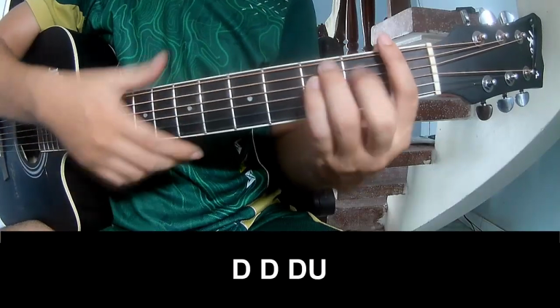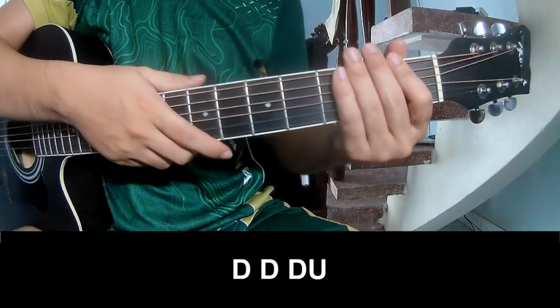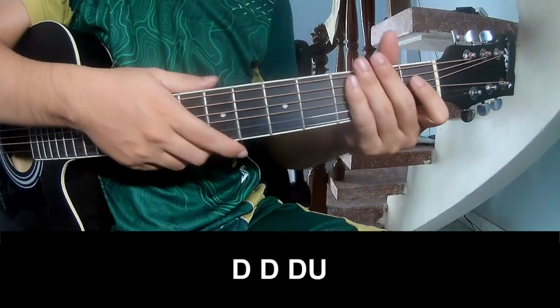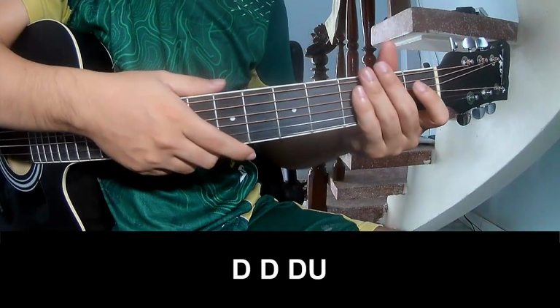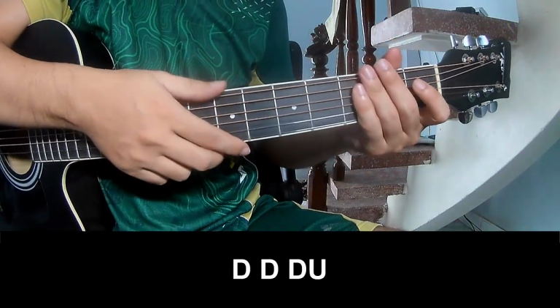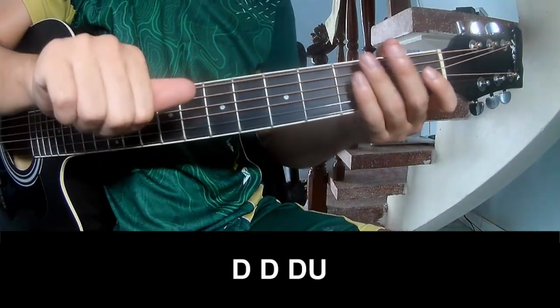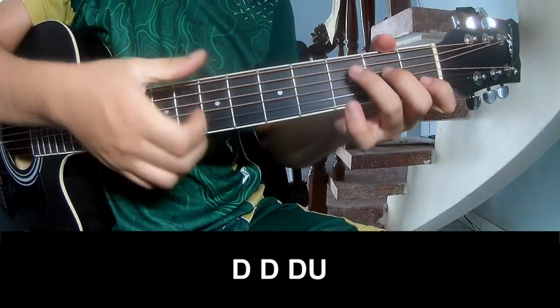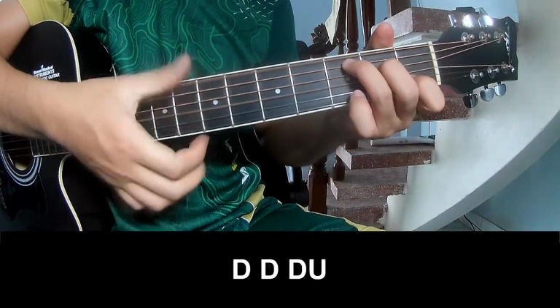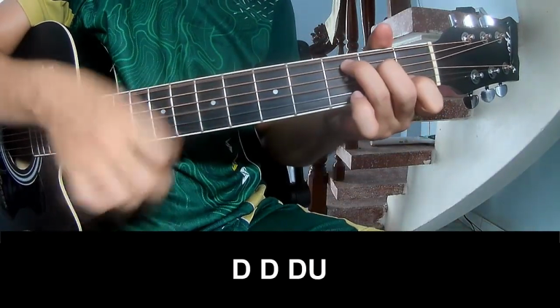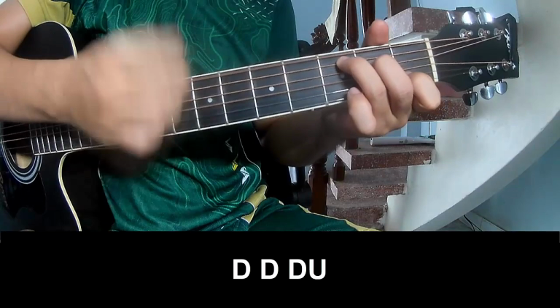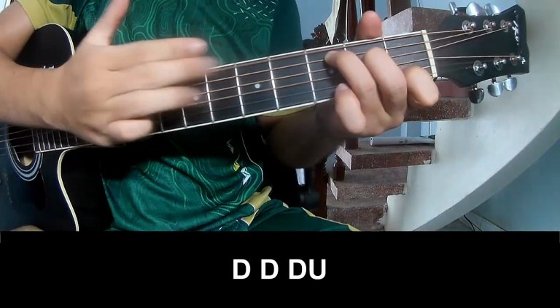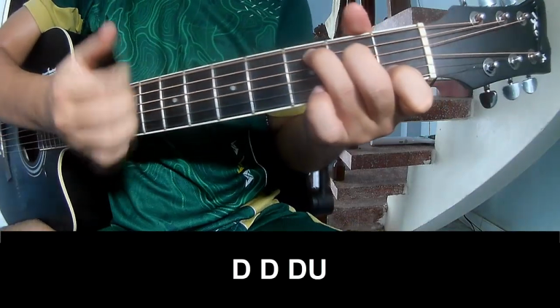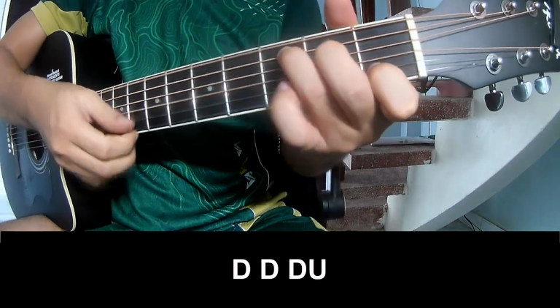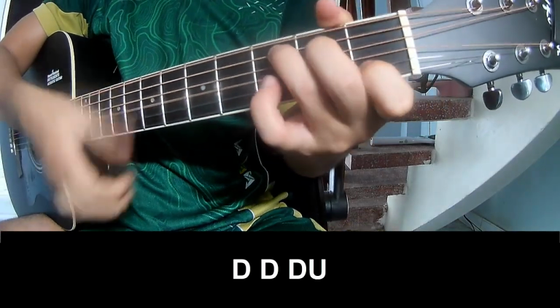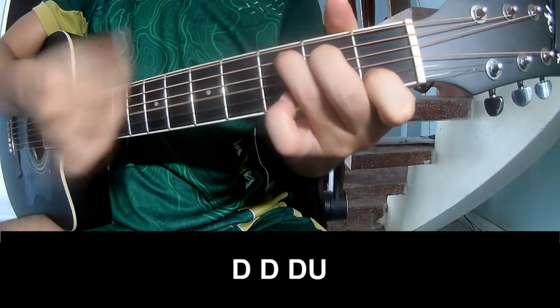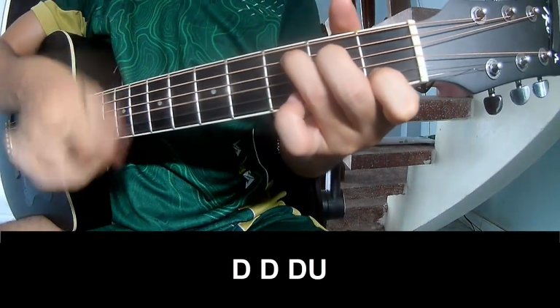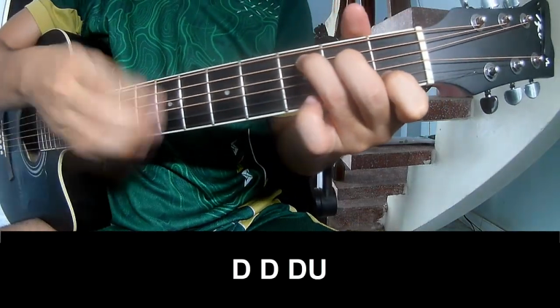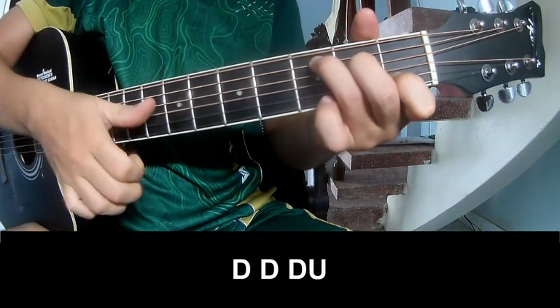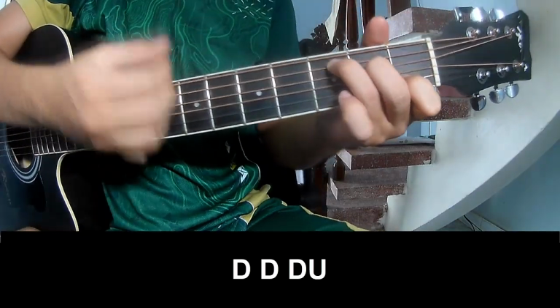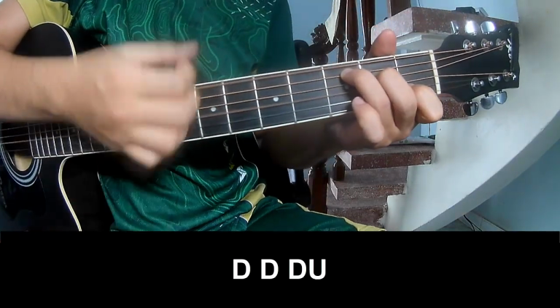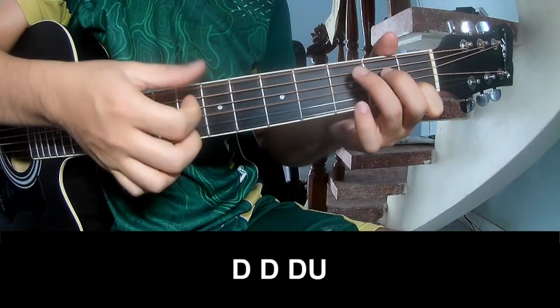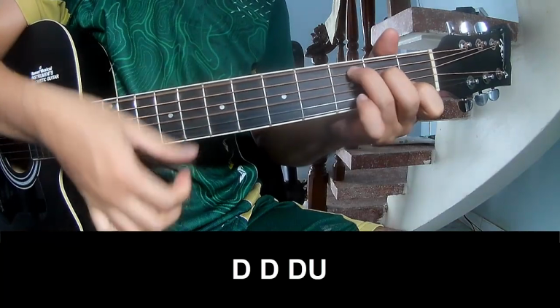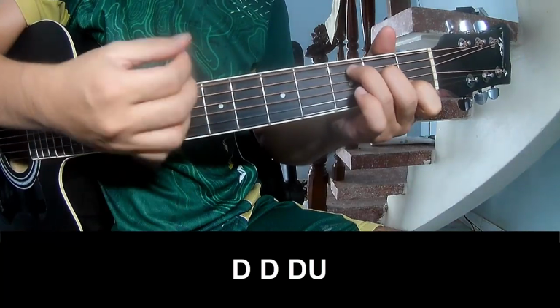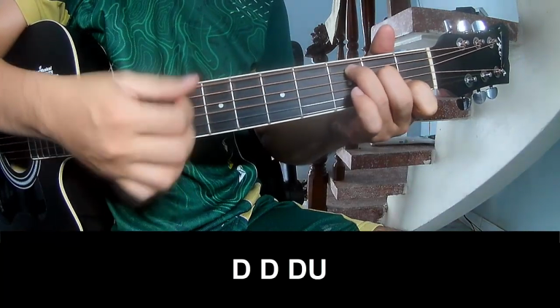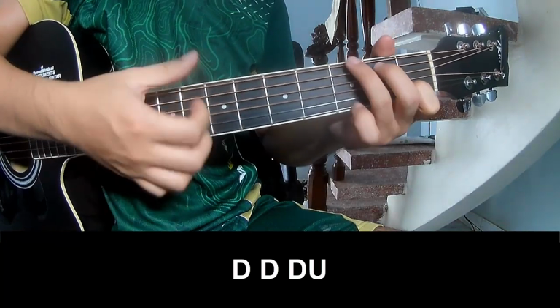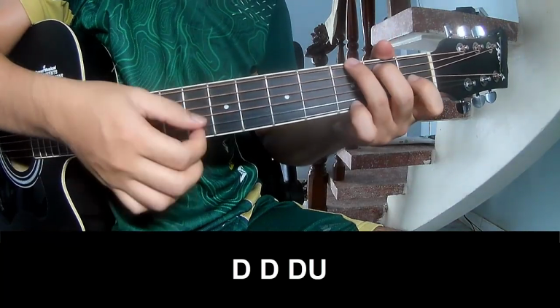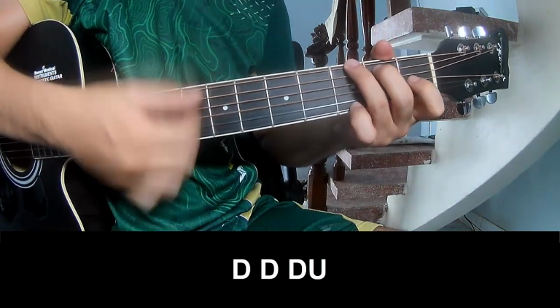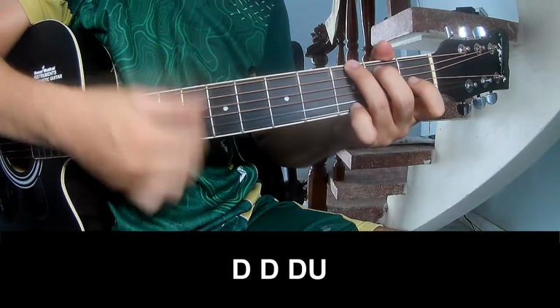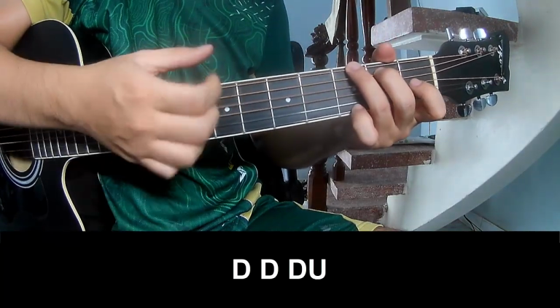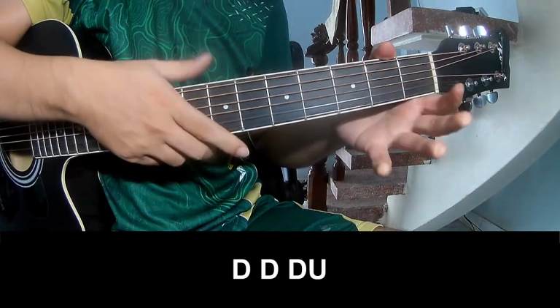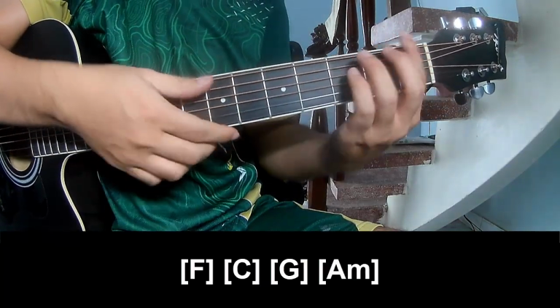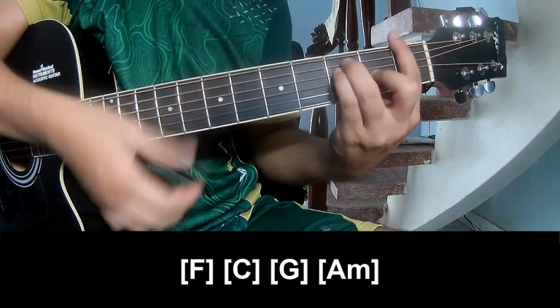The first entry chord — just play: tau, tau, up, up, tau, tau, tau. Then tau, tau, up, tau, tau, tau, tau, up, tau, tau, tau, up, tau, tau, tau, tau. And that's the long F.